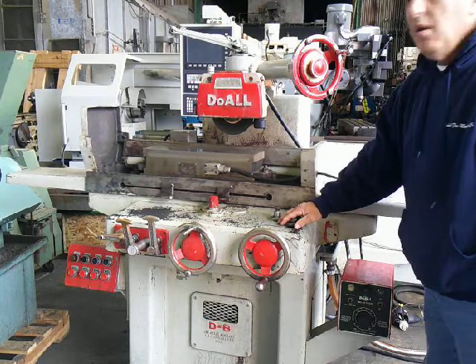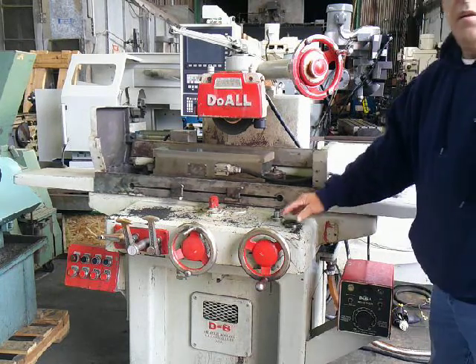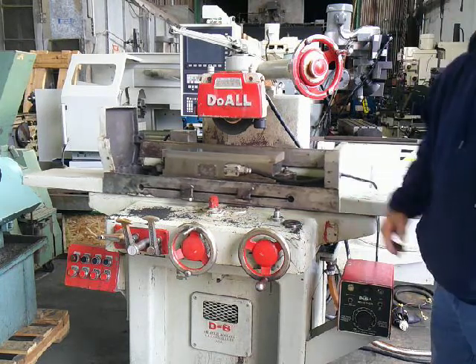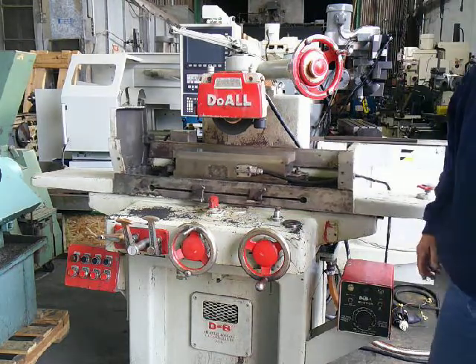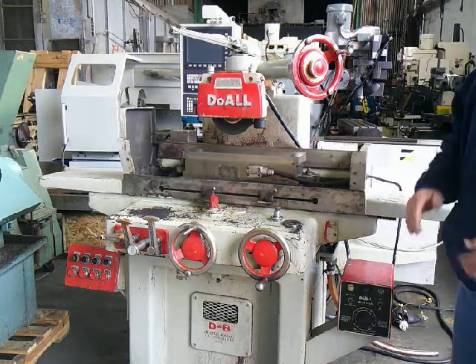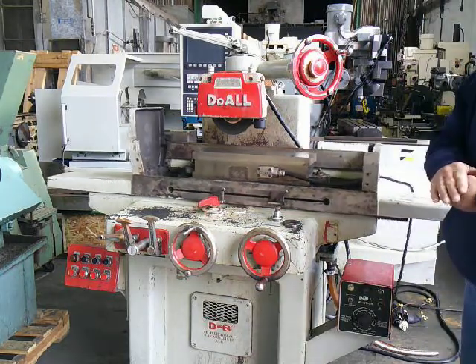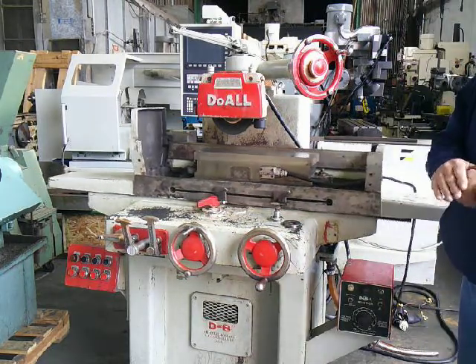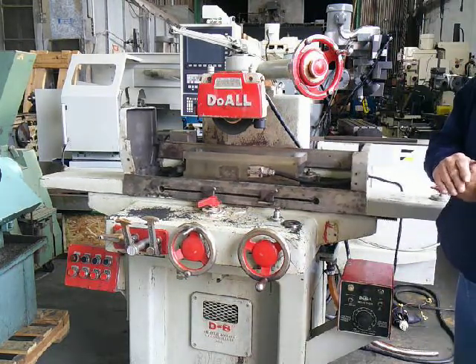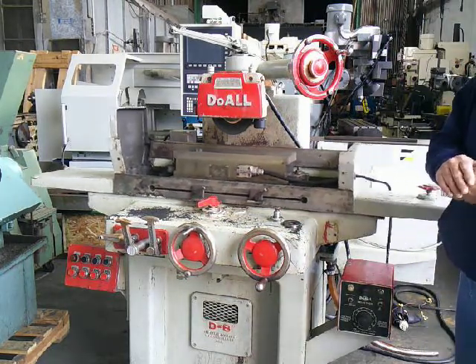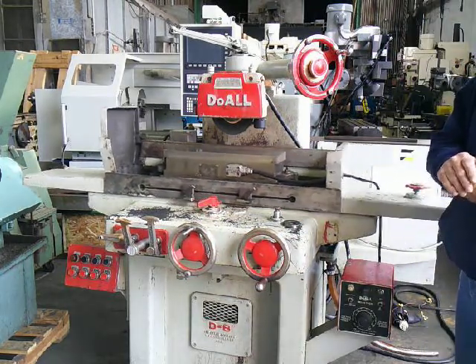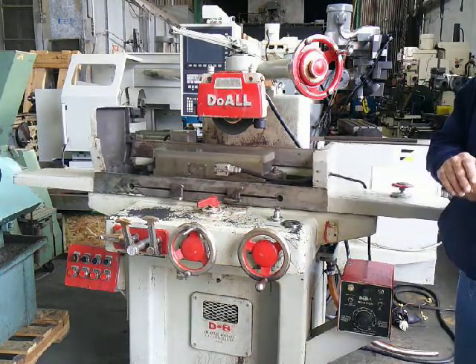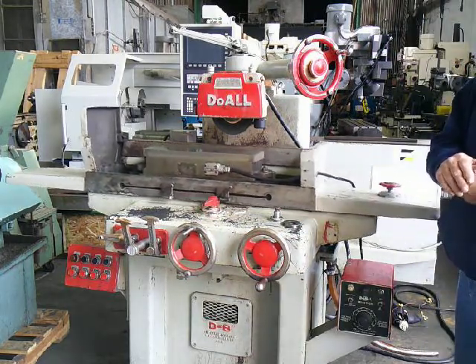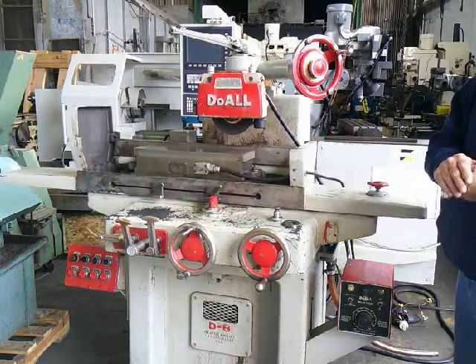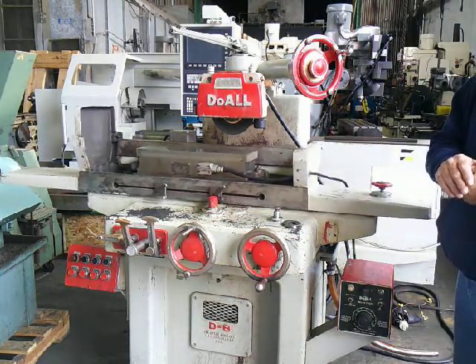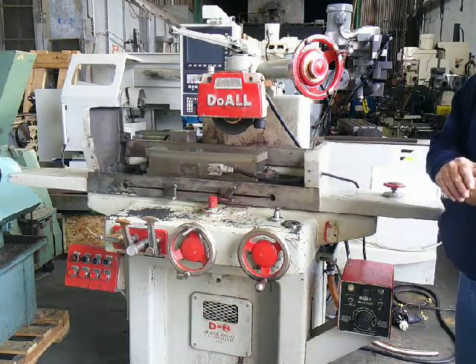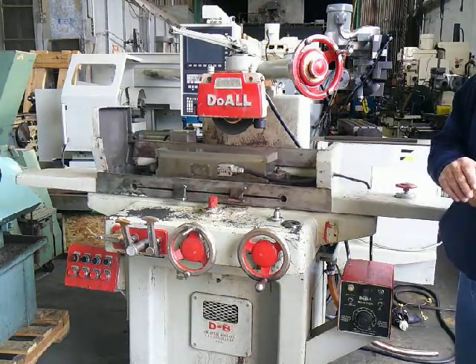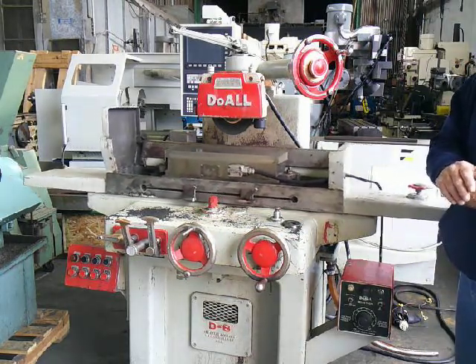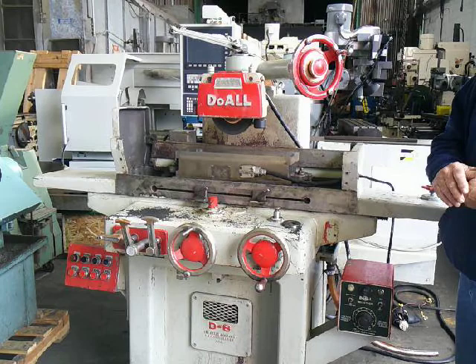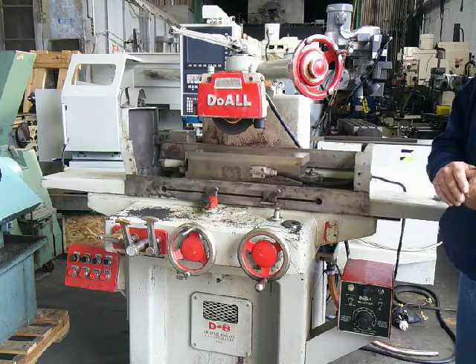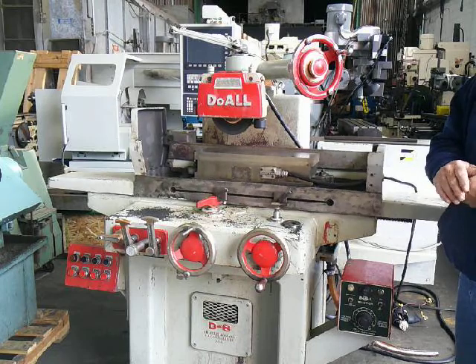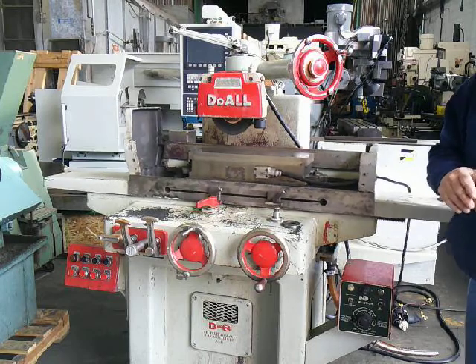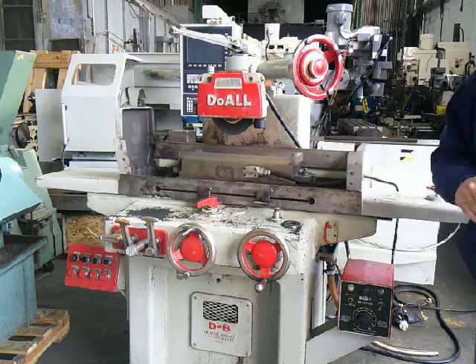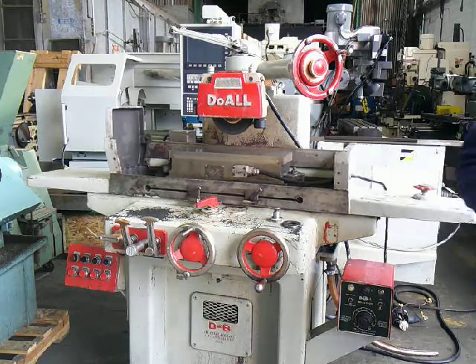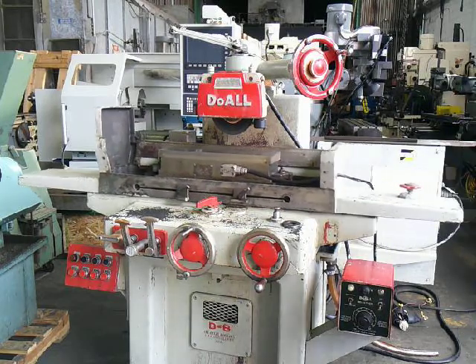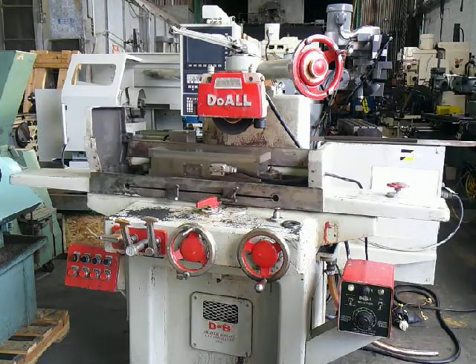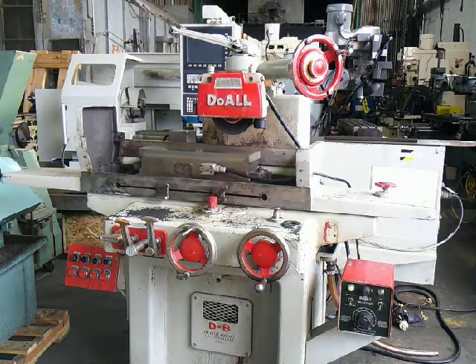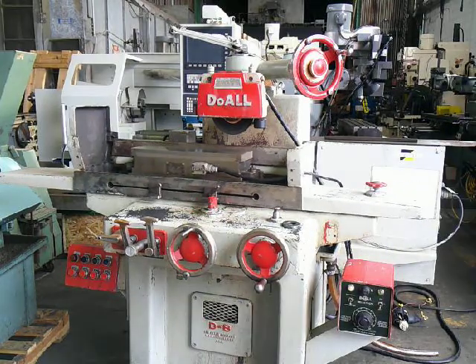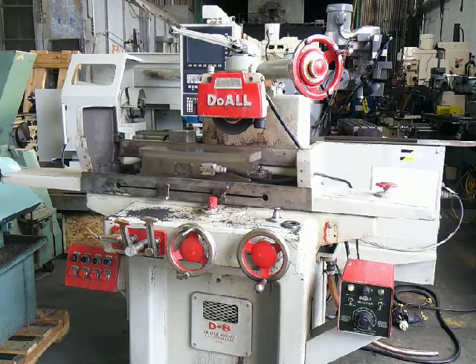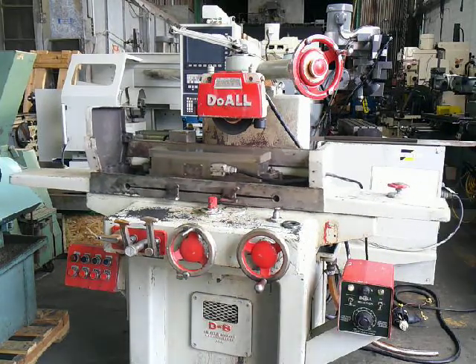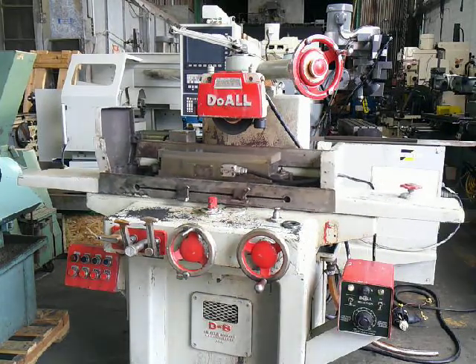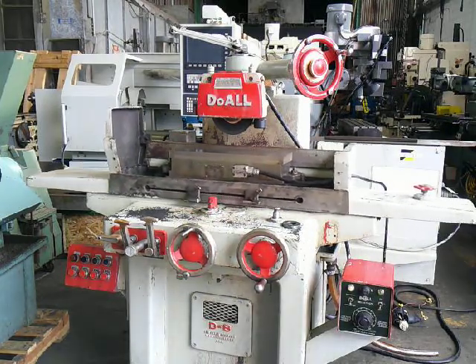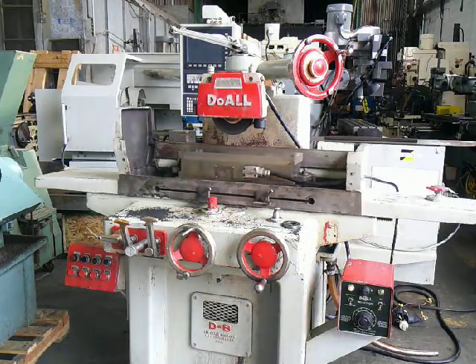This is our Dewall 618 2-axis automatic surface grinder. Thank you for watching.